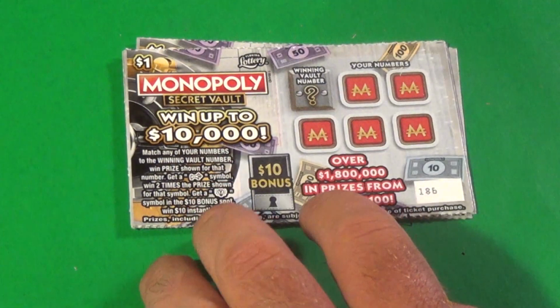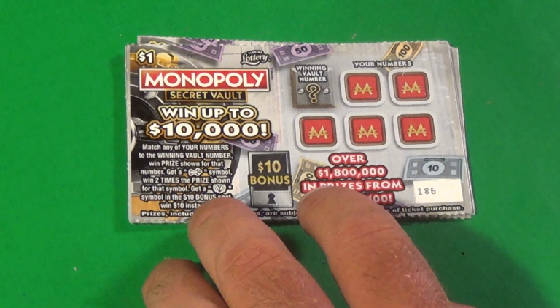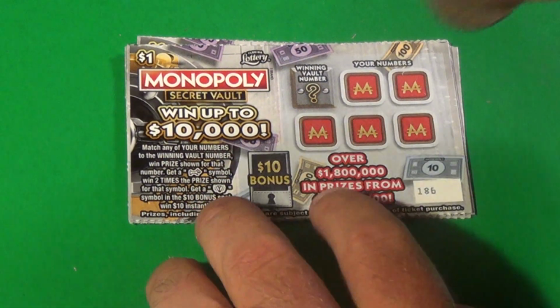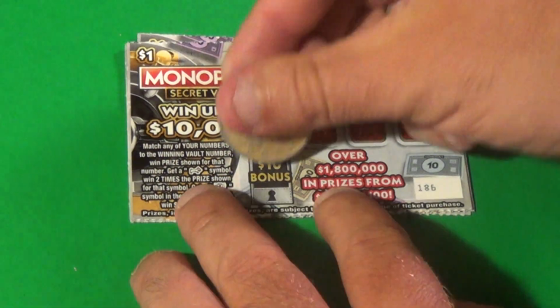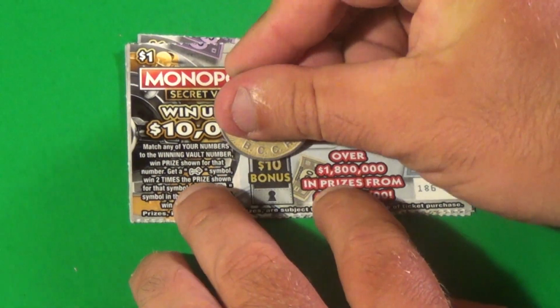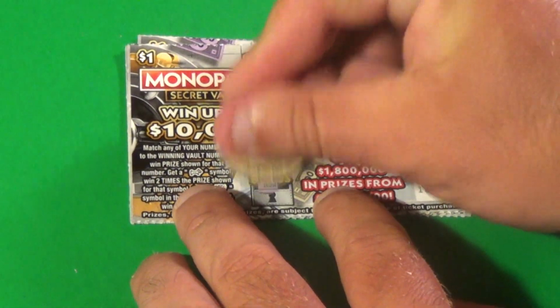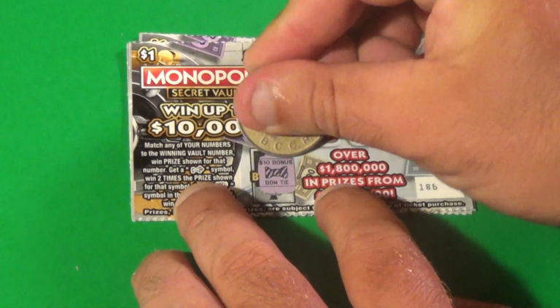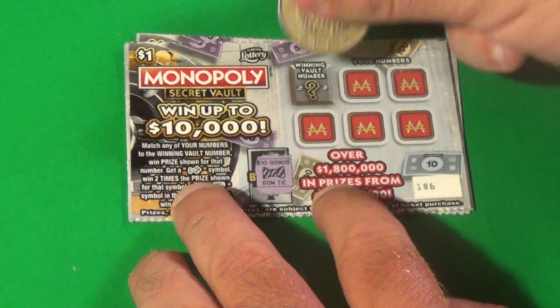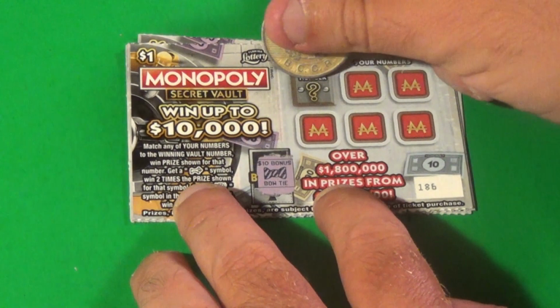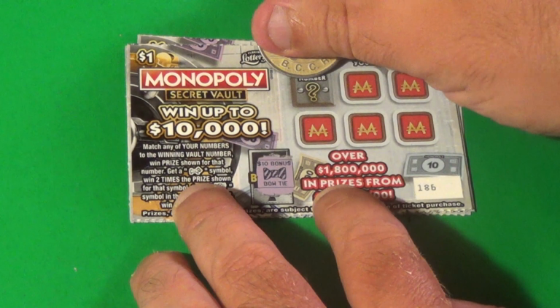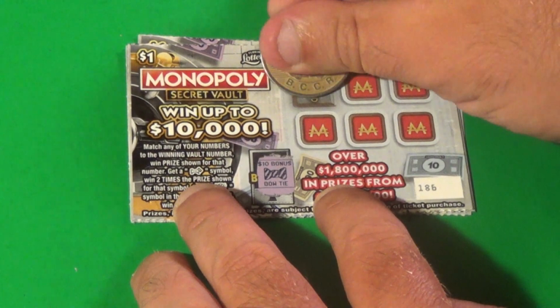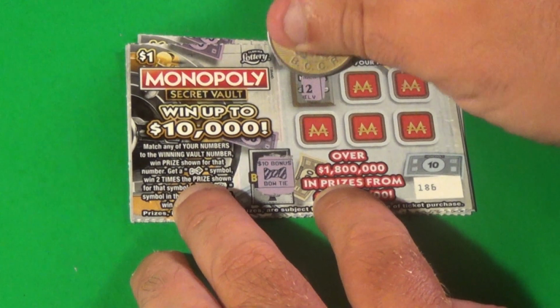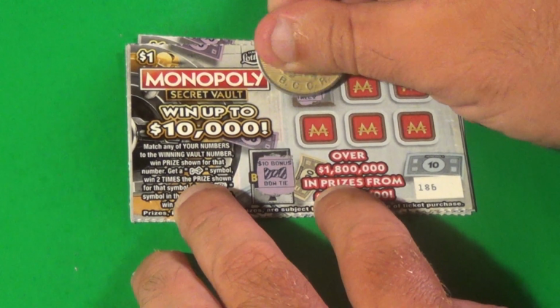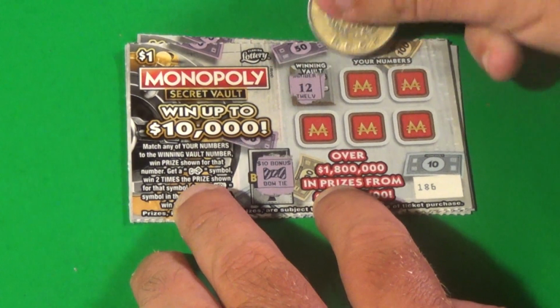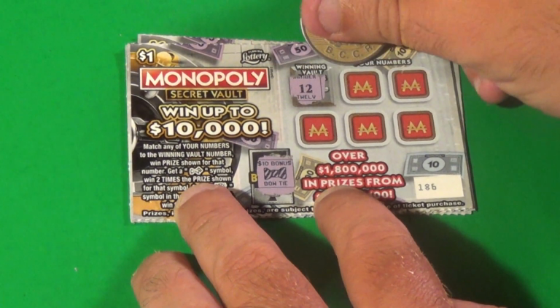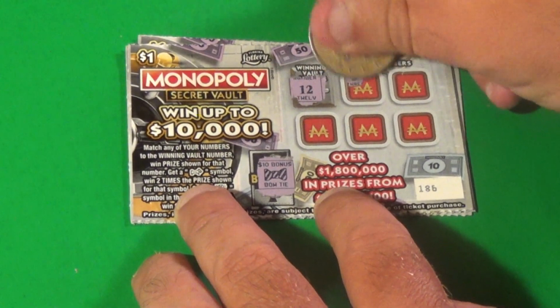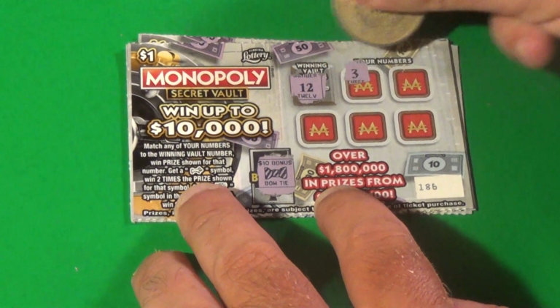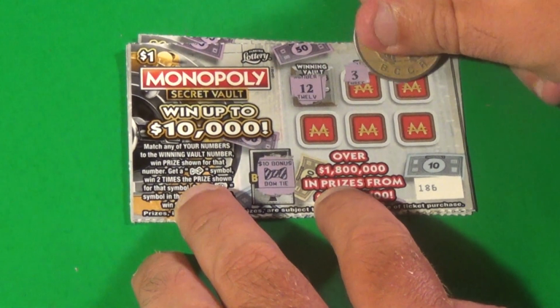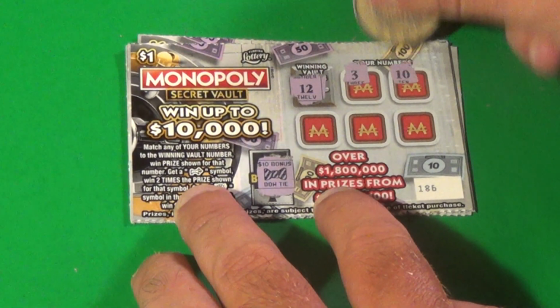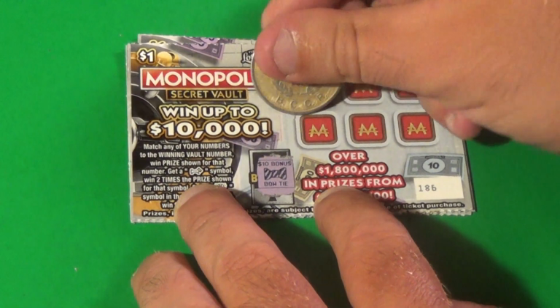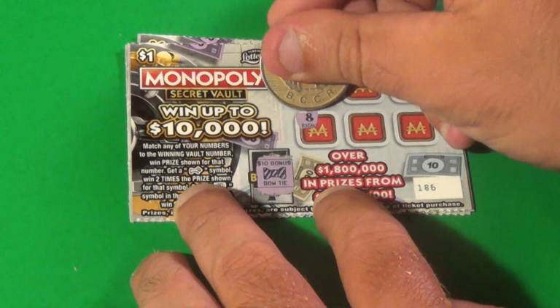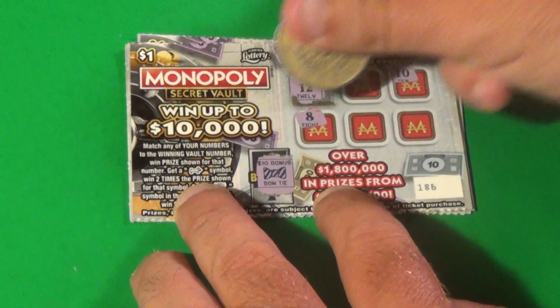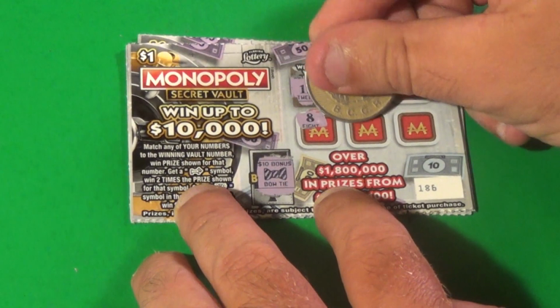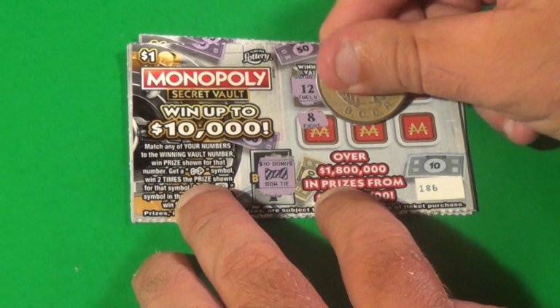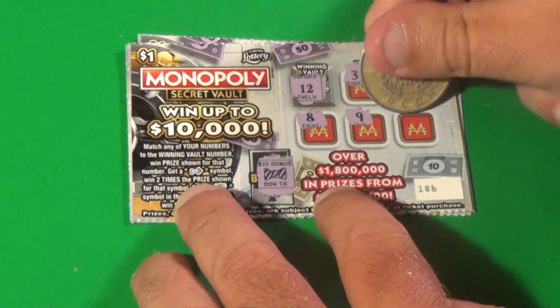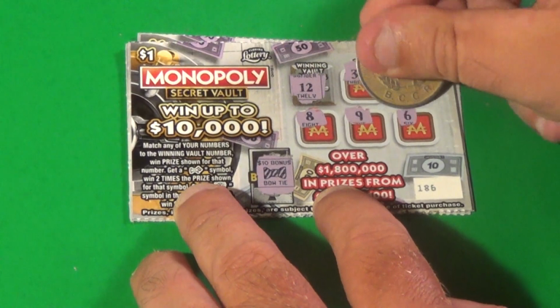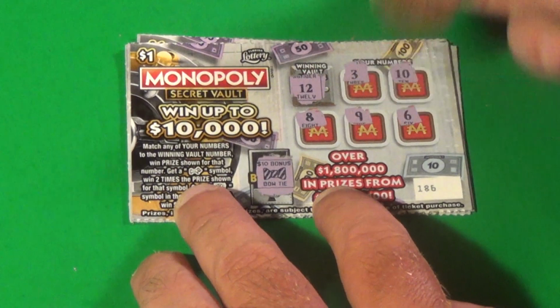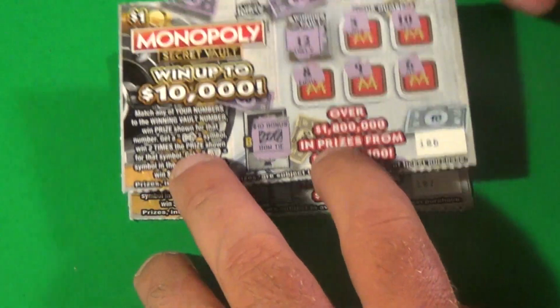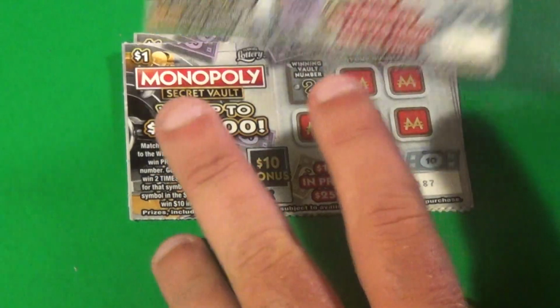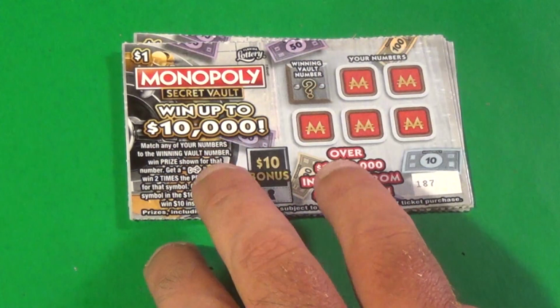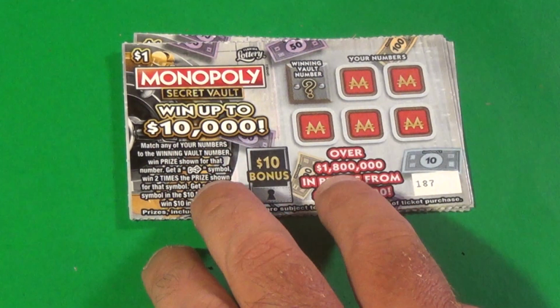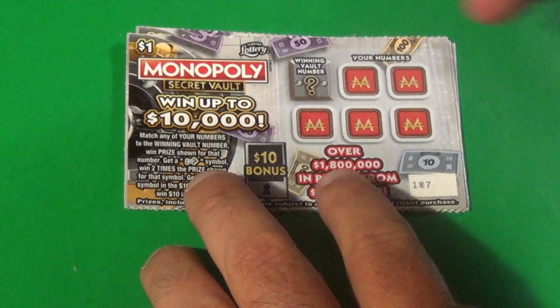Next one, that does not look like a light bulb. And we need a 12. We have 3, 10, 8, 9, and 6. Out of here.